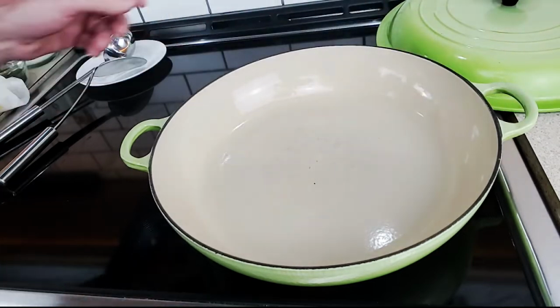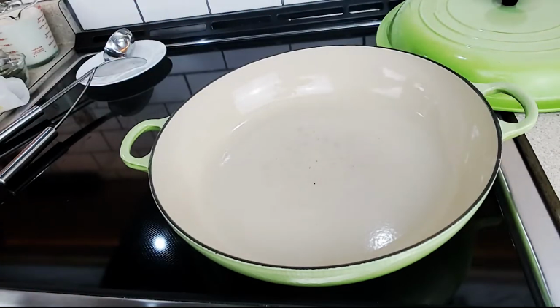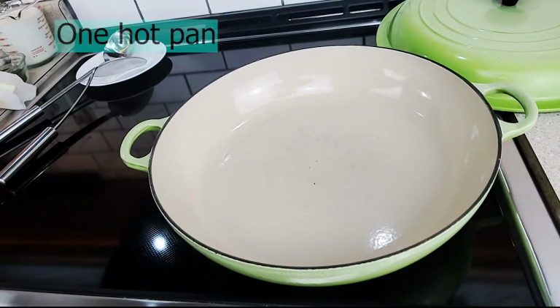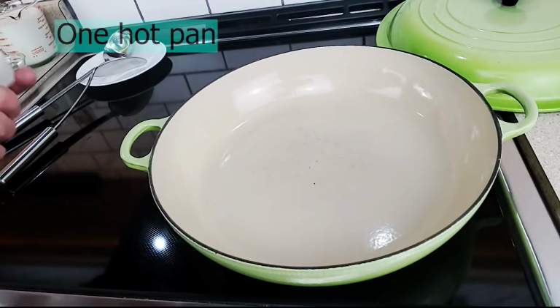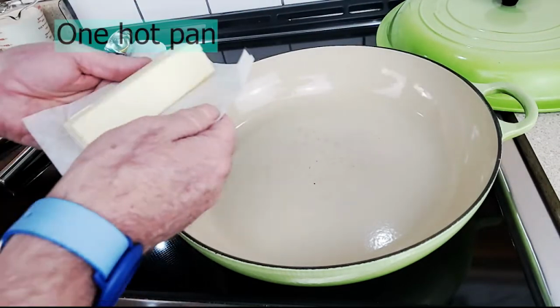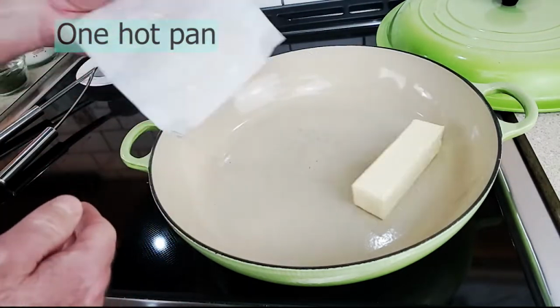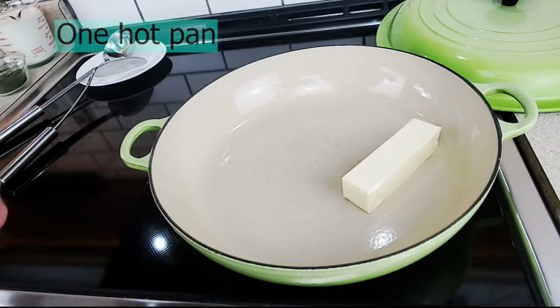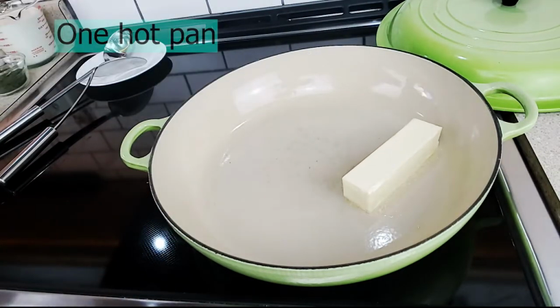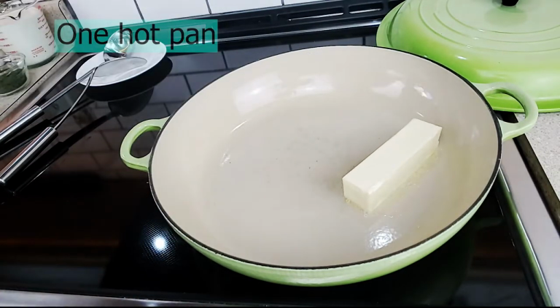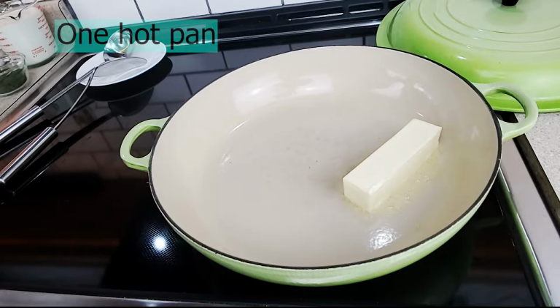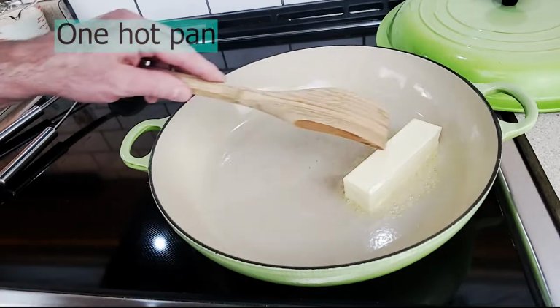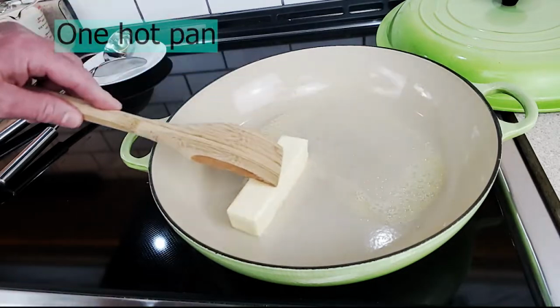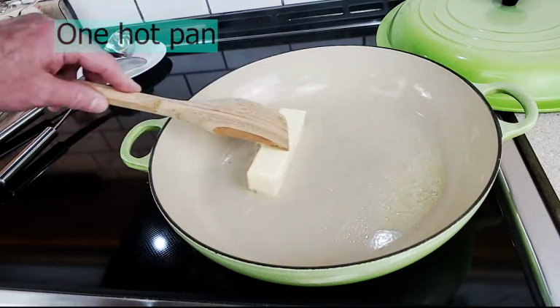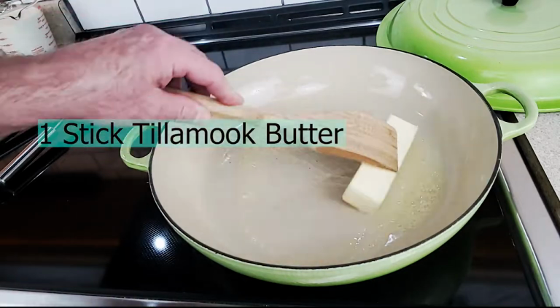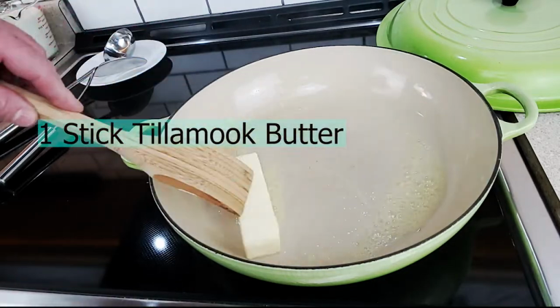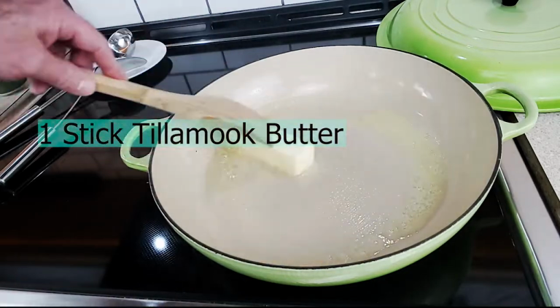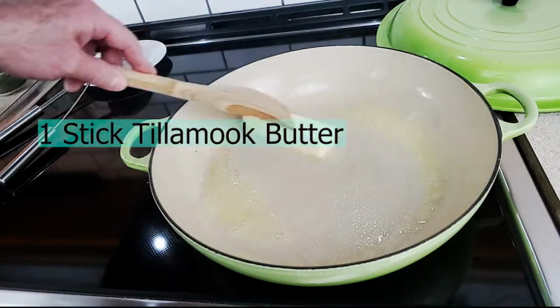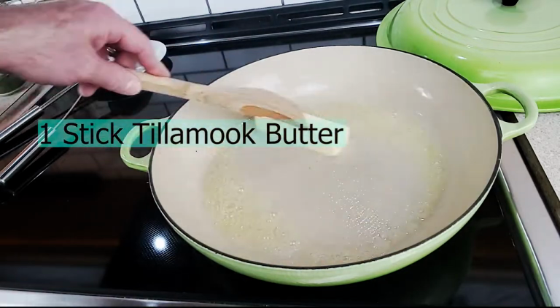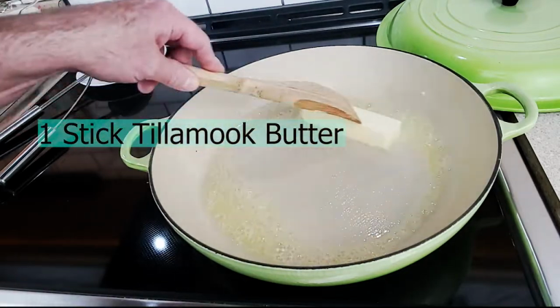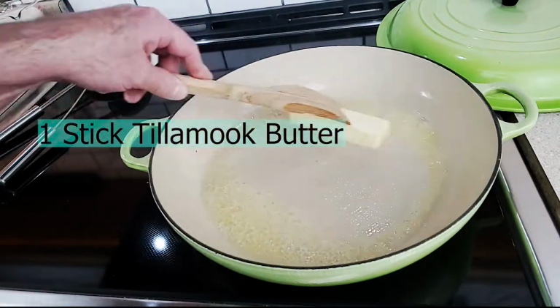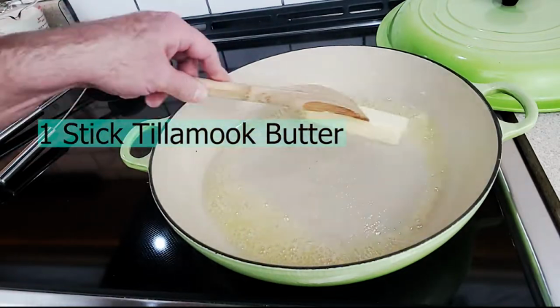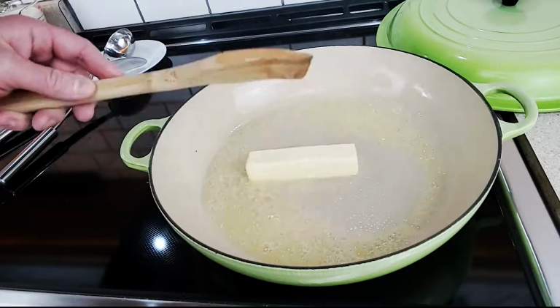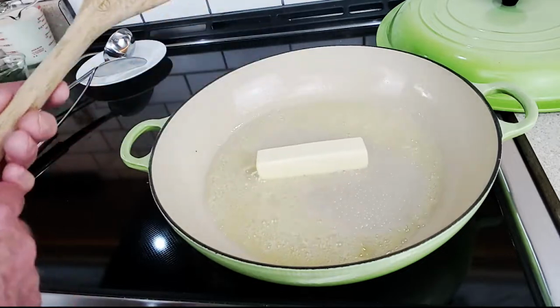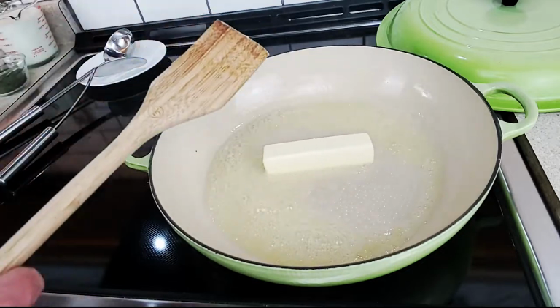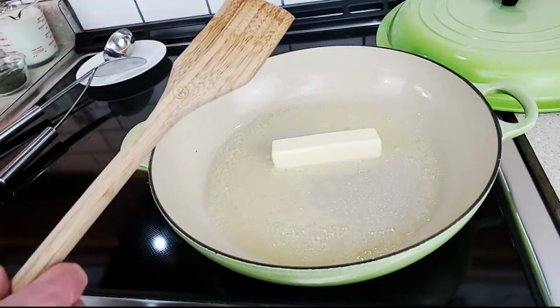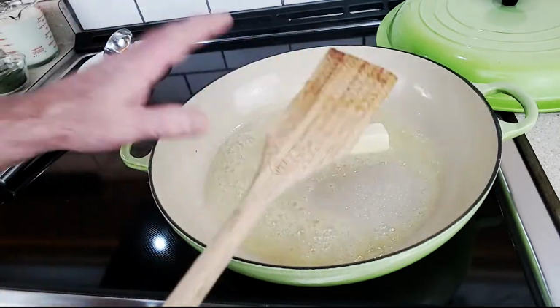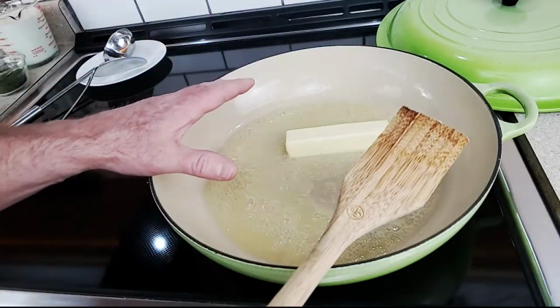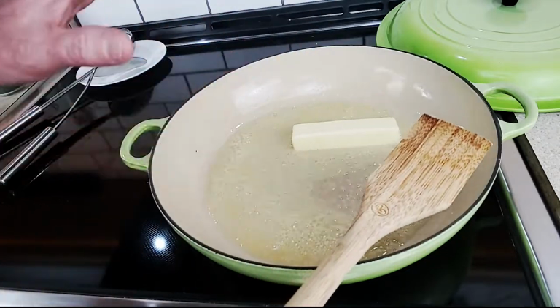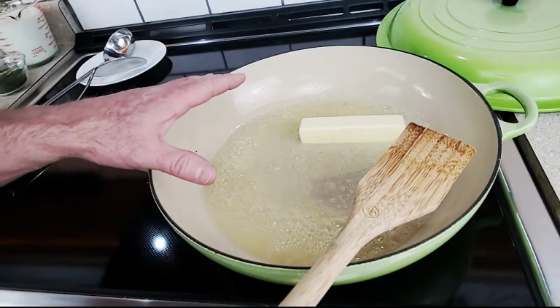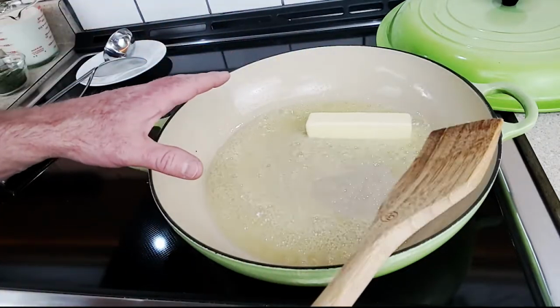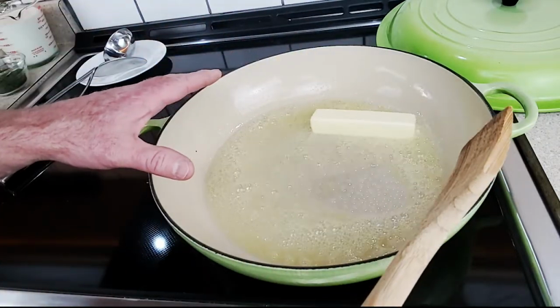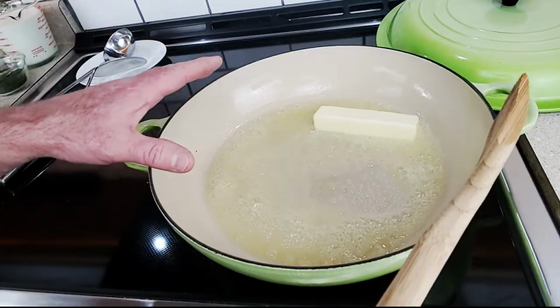How to make salmon chowder easily. Start with a quarter pound of Tillamook unsalted butter. I love Tillamook and use it unsalted because I can control how much salt is in it later. Let it melt slow on a real nice low heat.